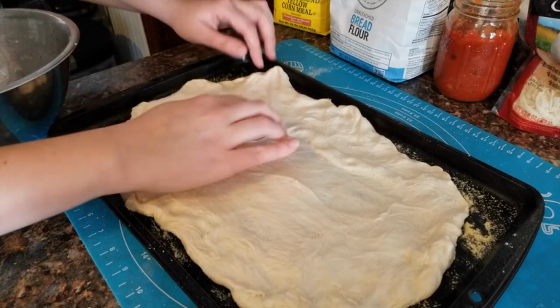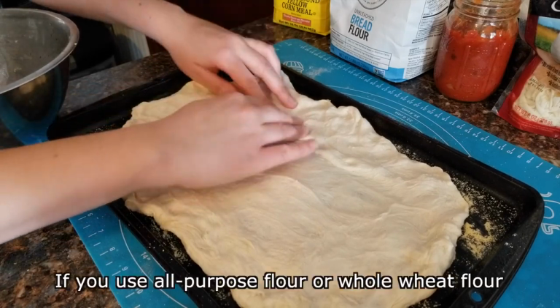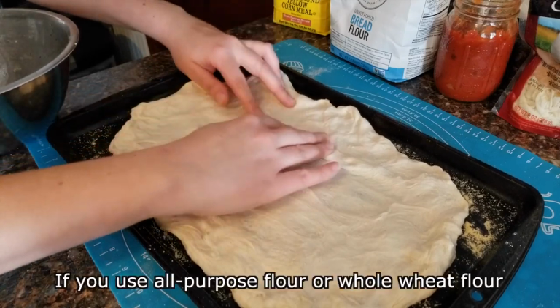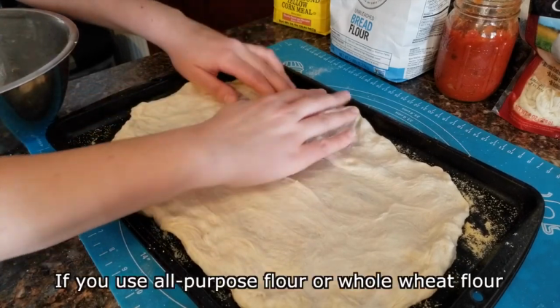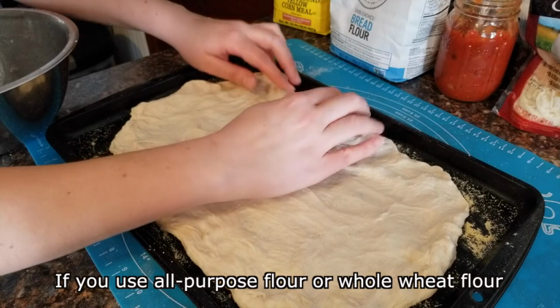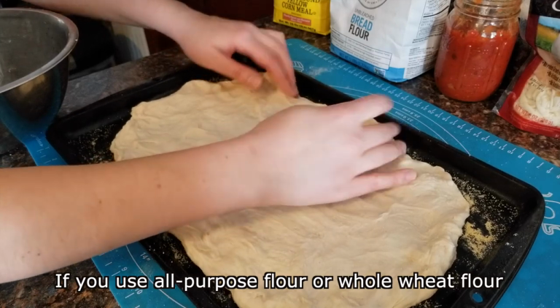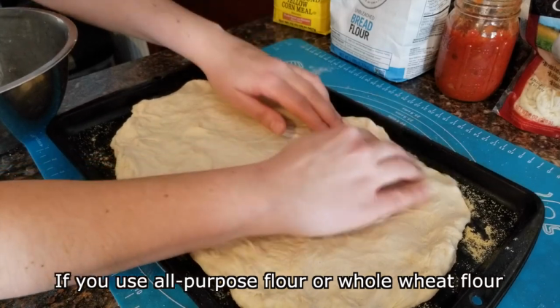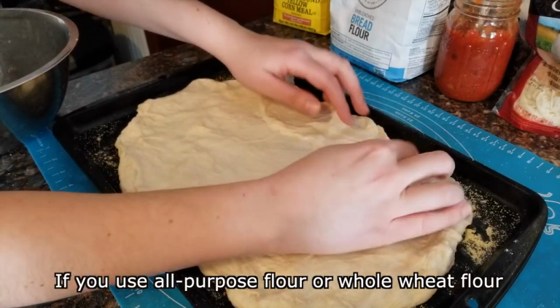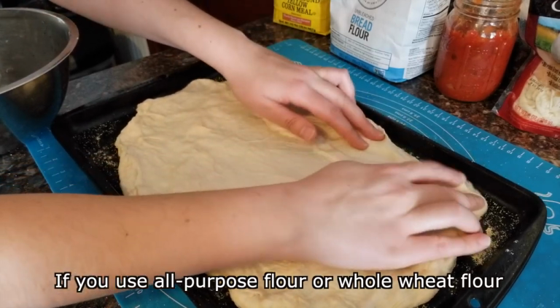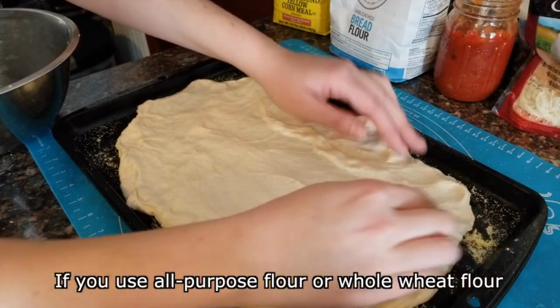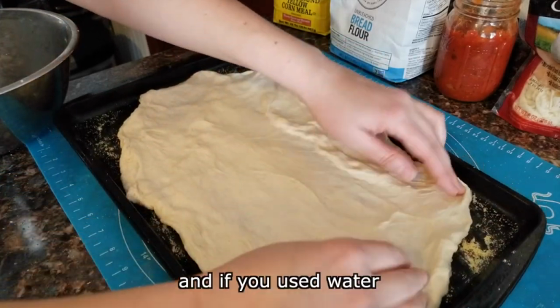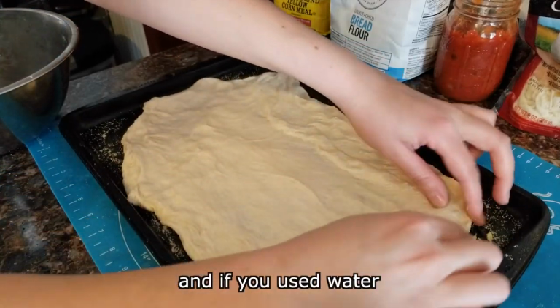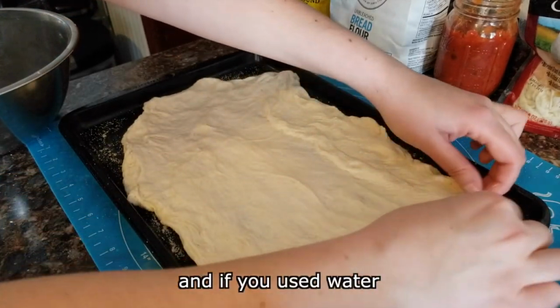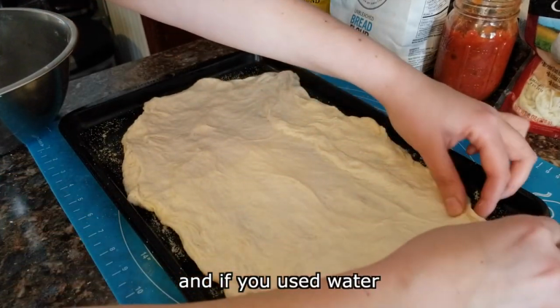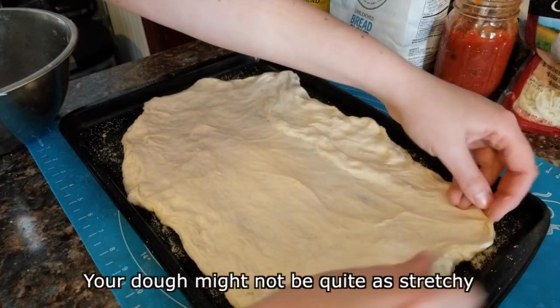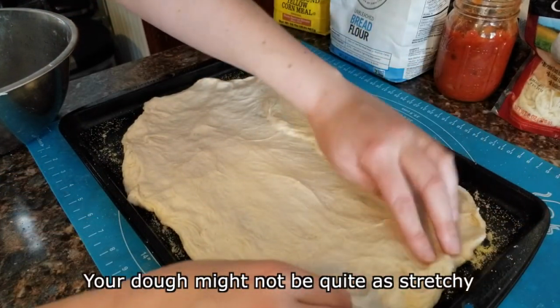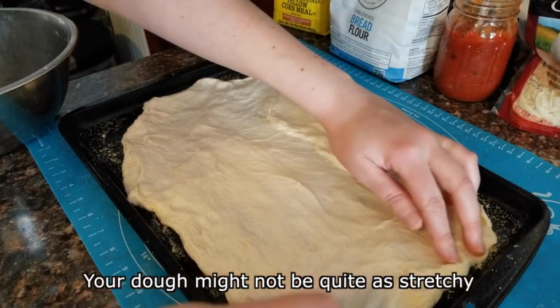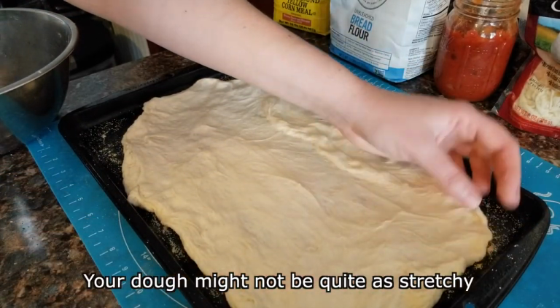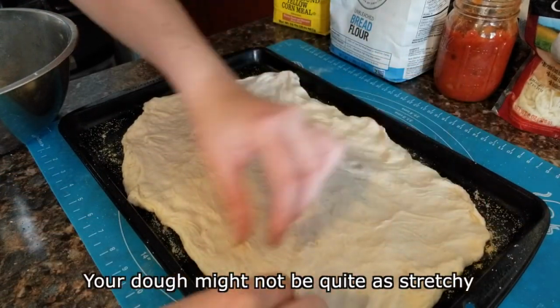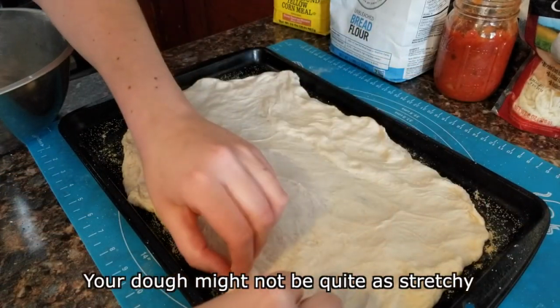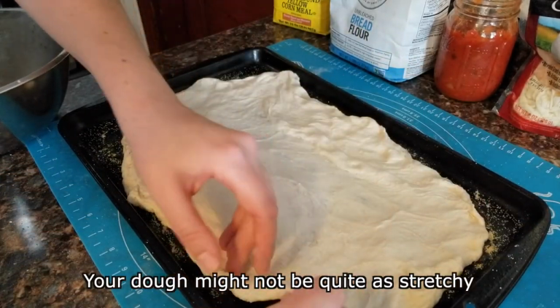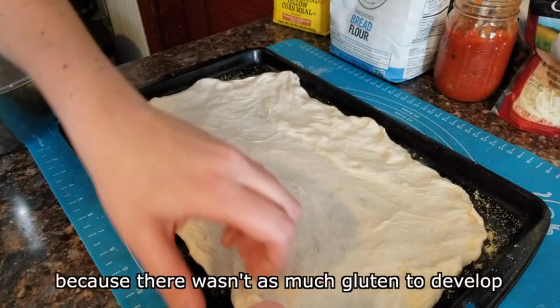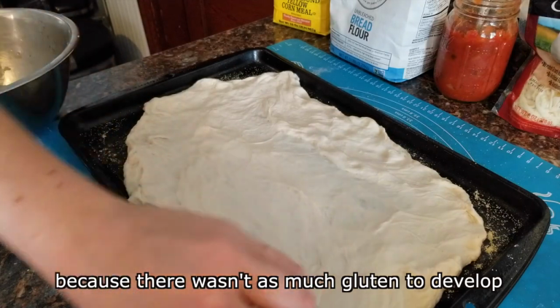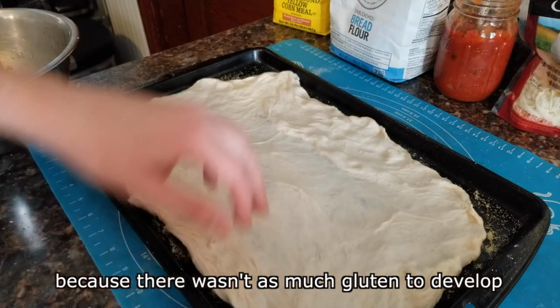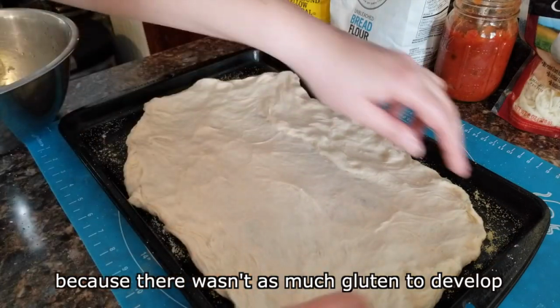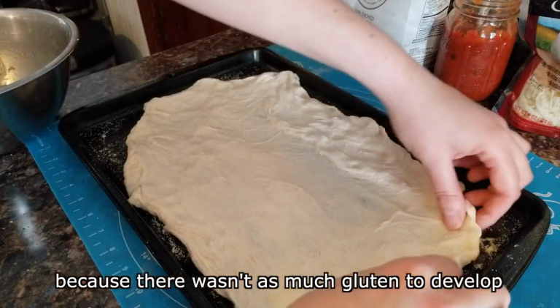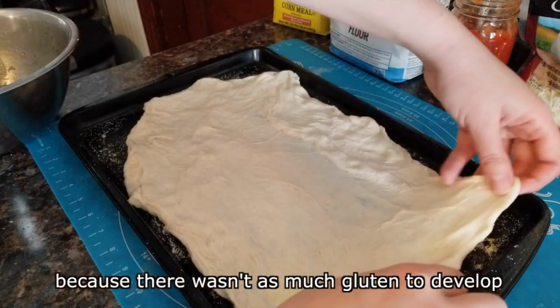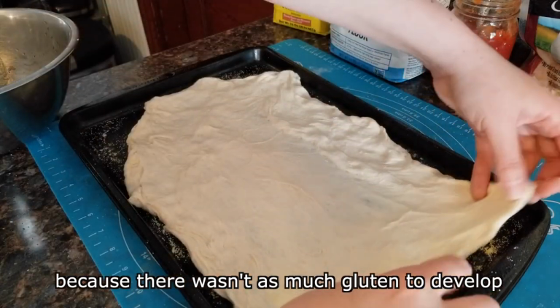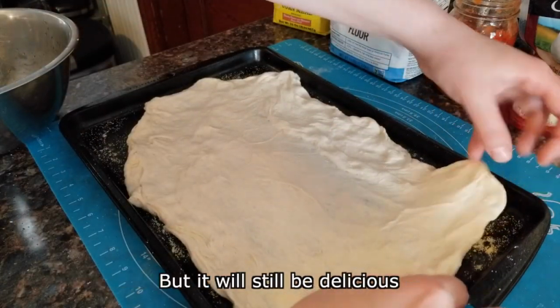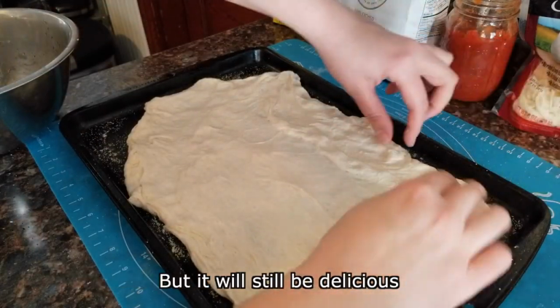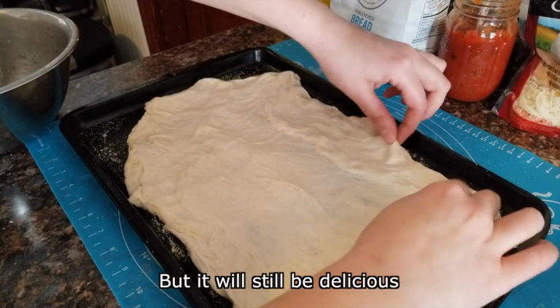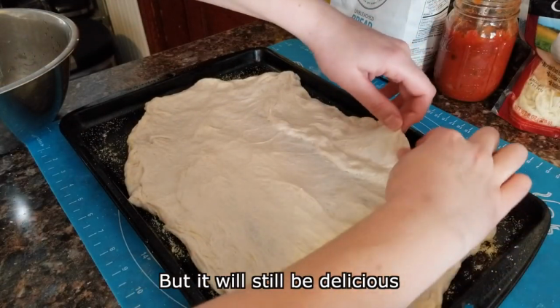If you use all-purpose flour or whole wheat flour, and if you used water, your dough might not be quite as stretchy because there wasn't as much gluten to develop, but it will still be delicious.